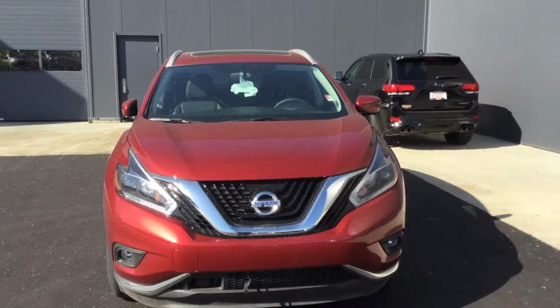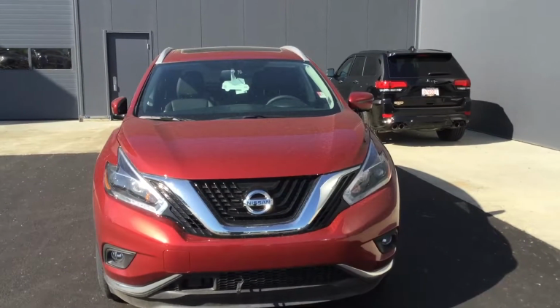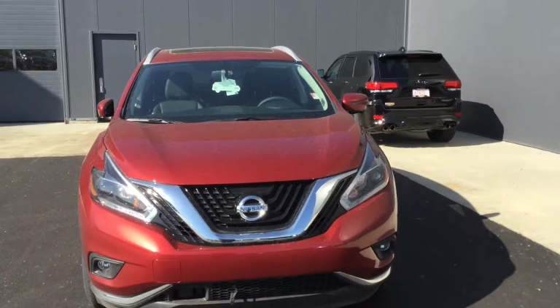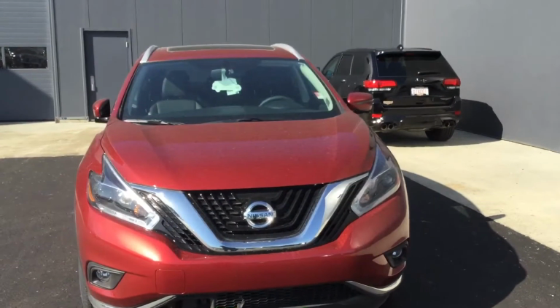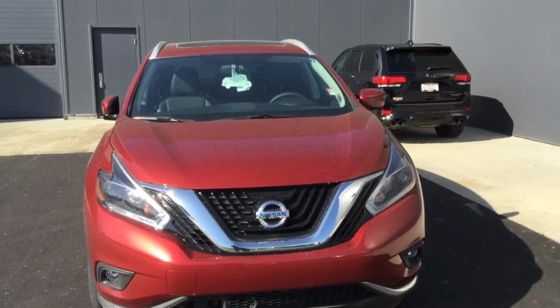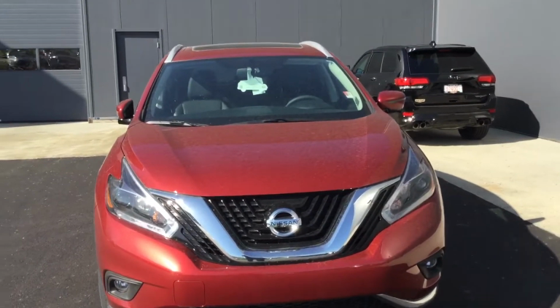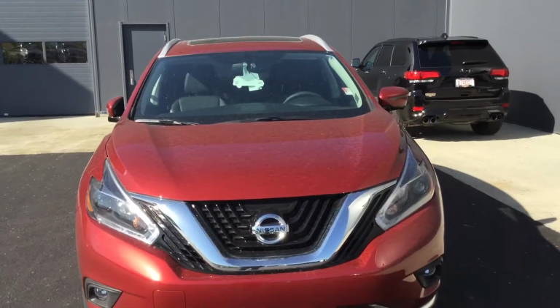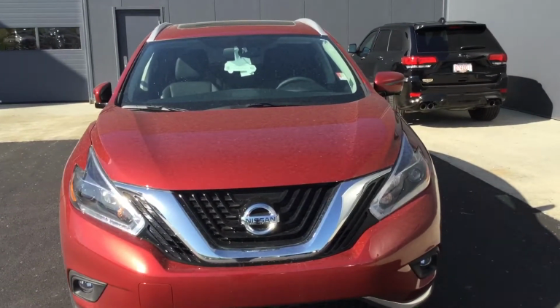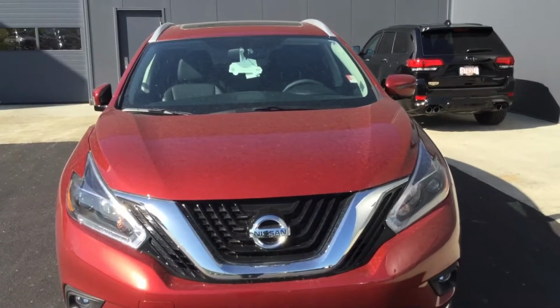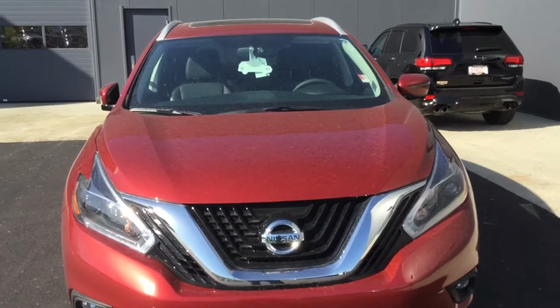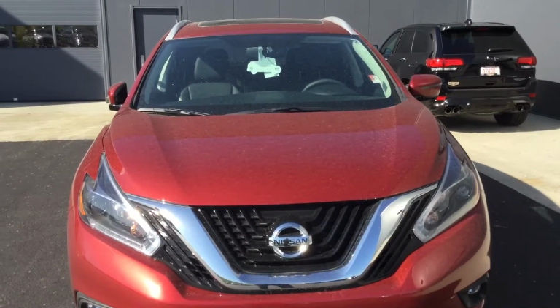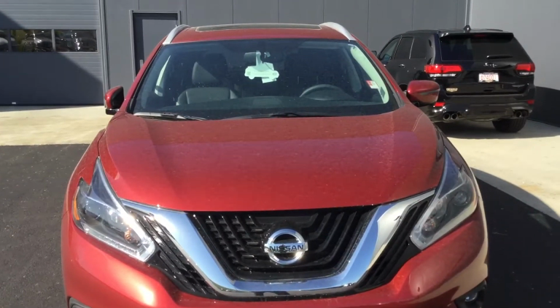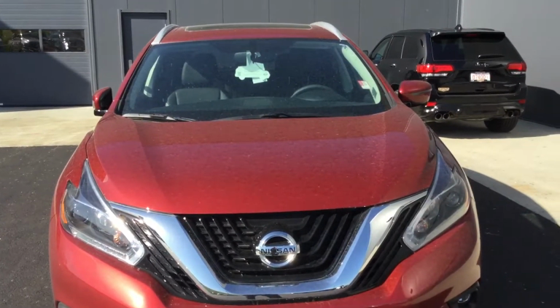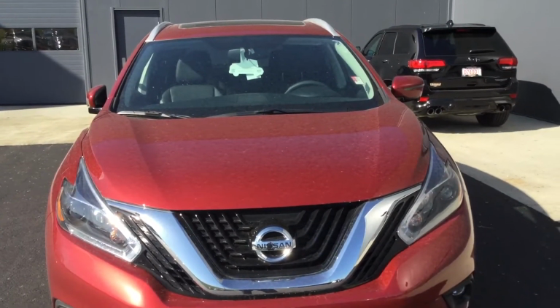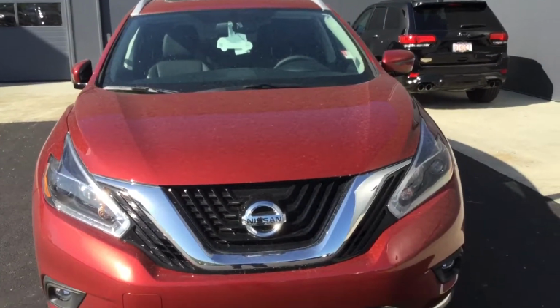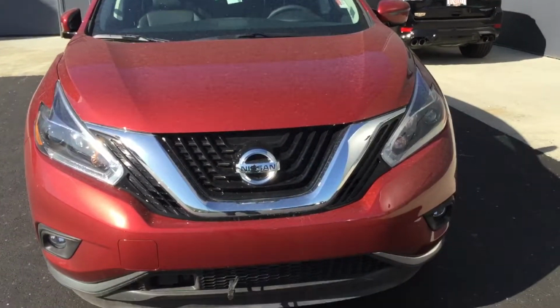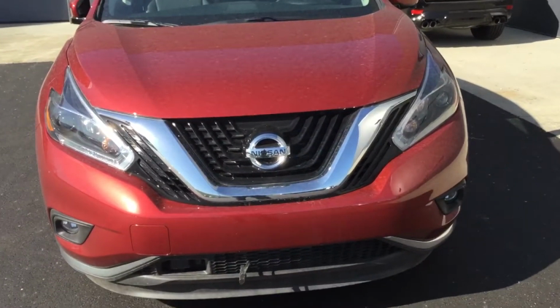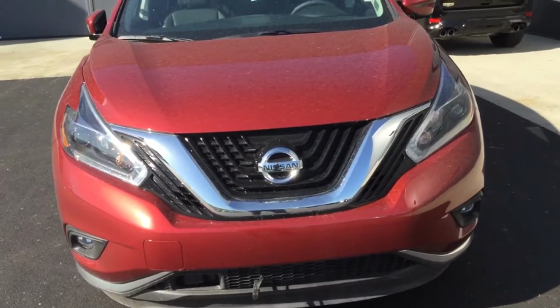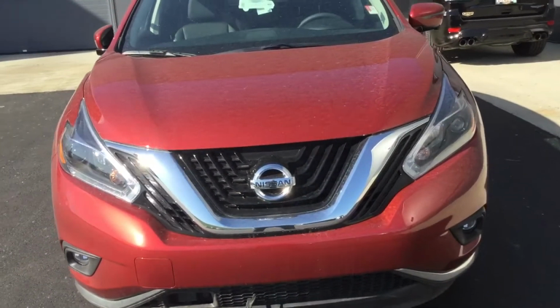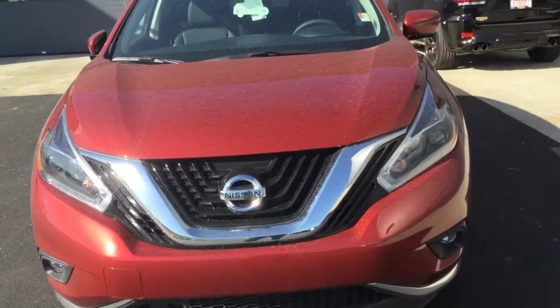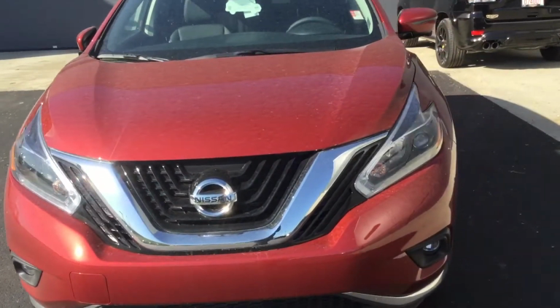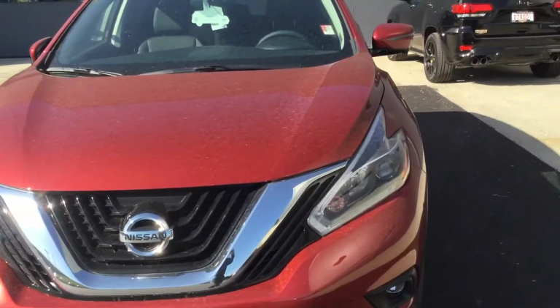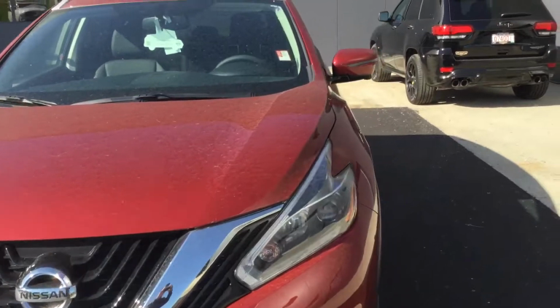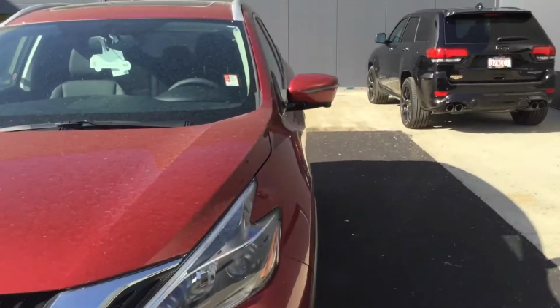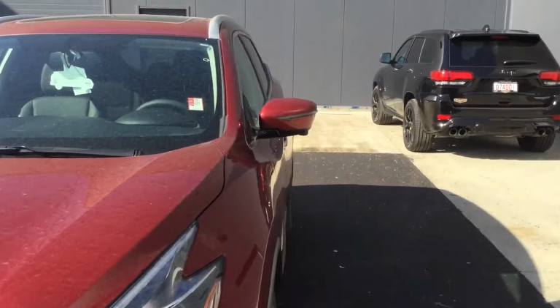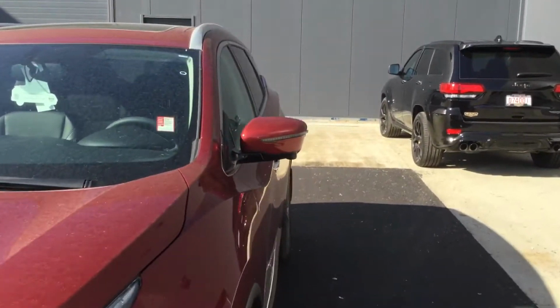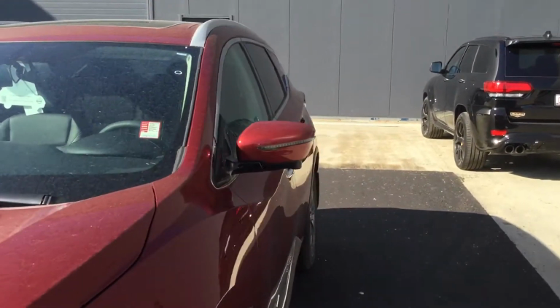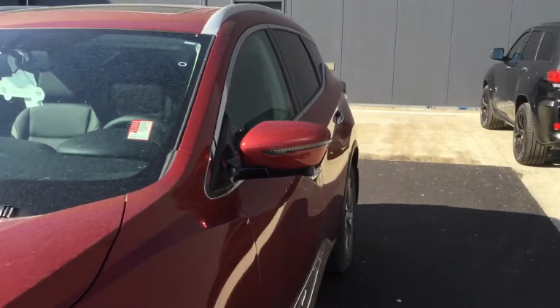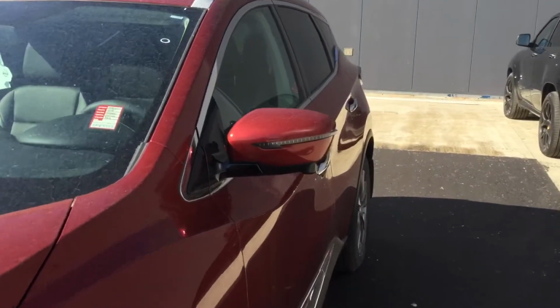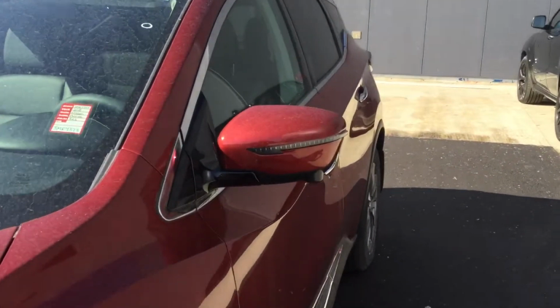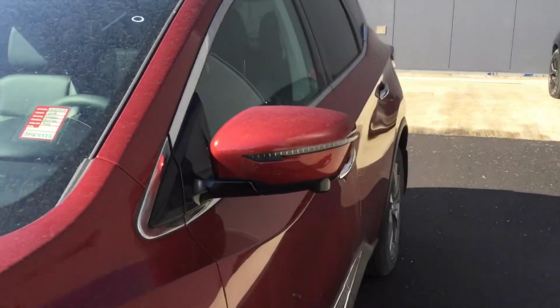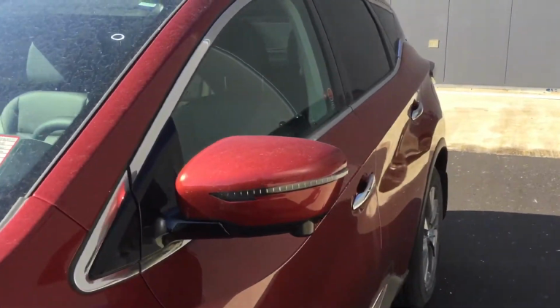Hey Mary, it's Mark from Northside Nissan. Just wanted to make you a quick little walk-around video of the 2018 Nissan Rogue. This one's got LED headlights, LED fog lights, and some LED turn signal indicators on the outside of the mirror.